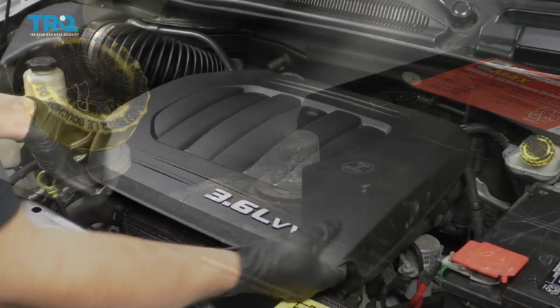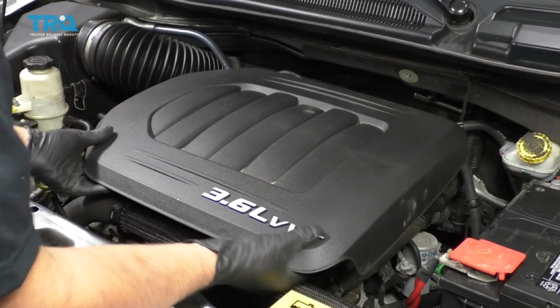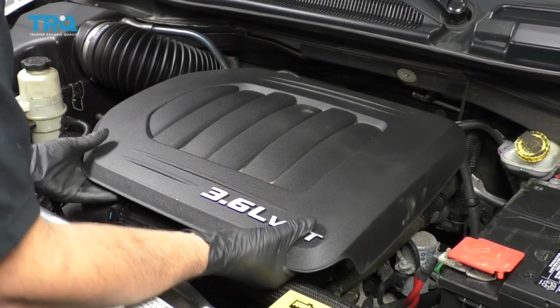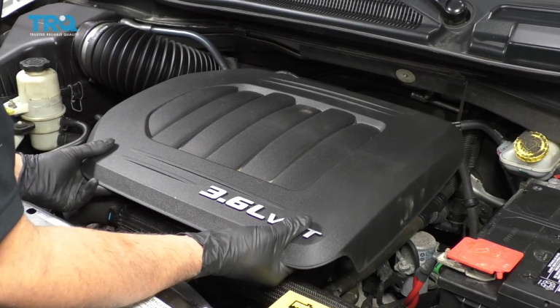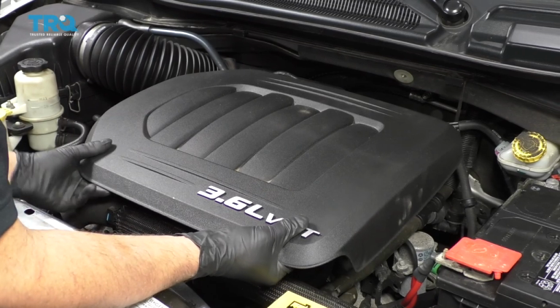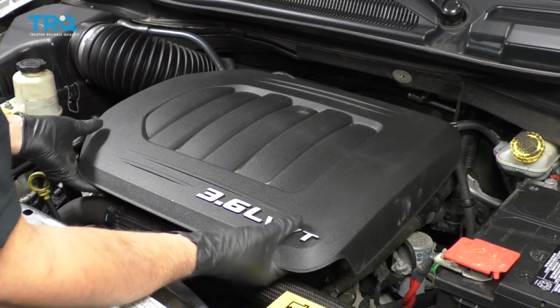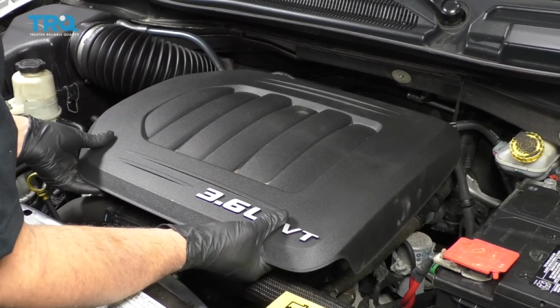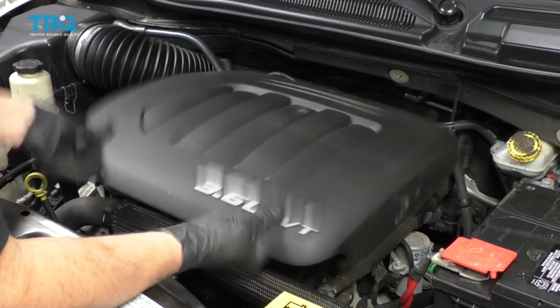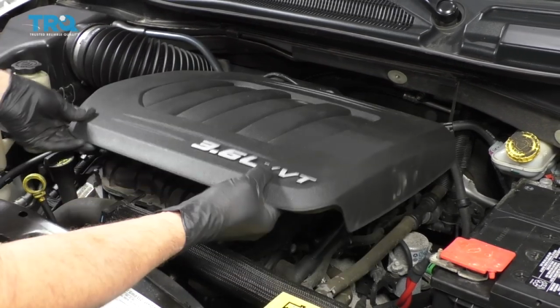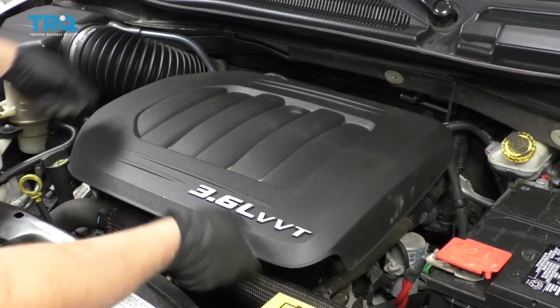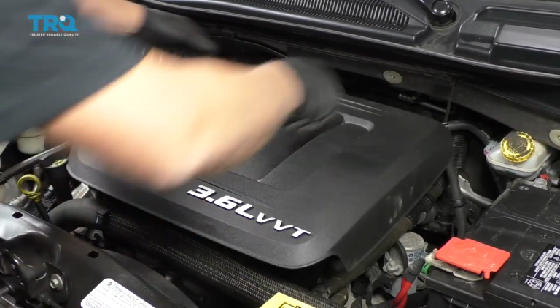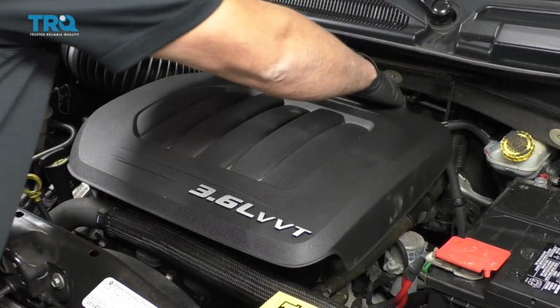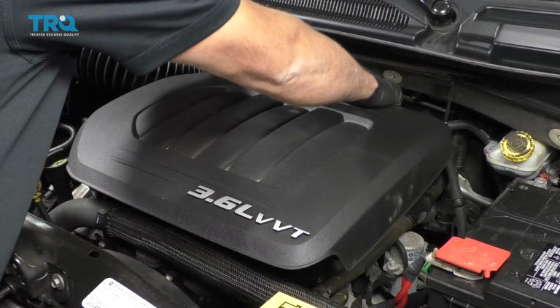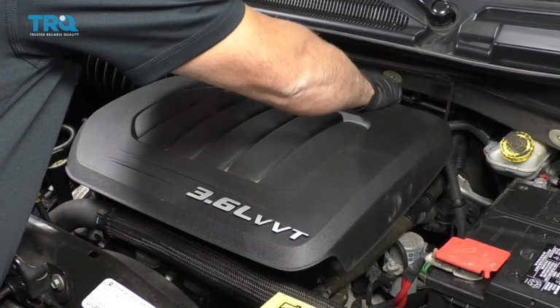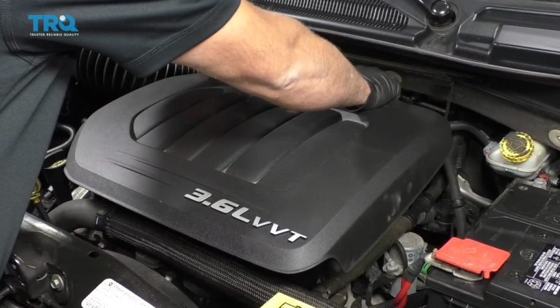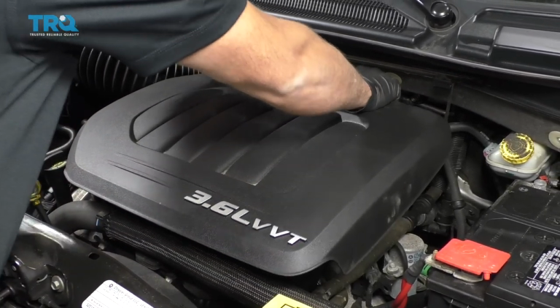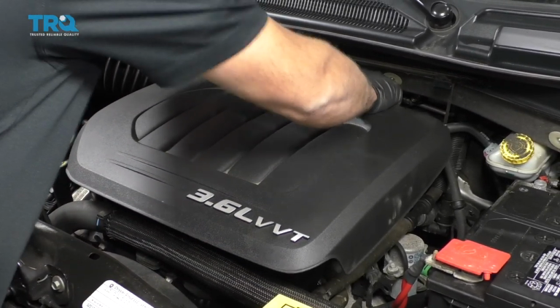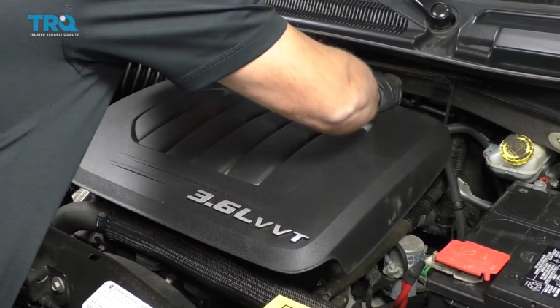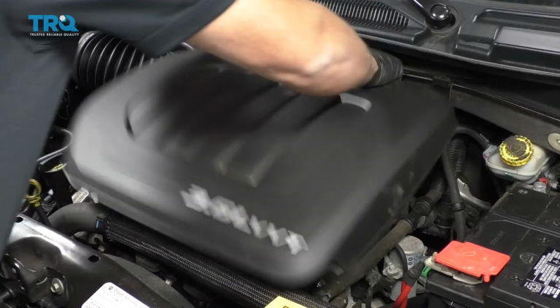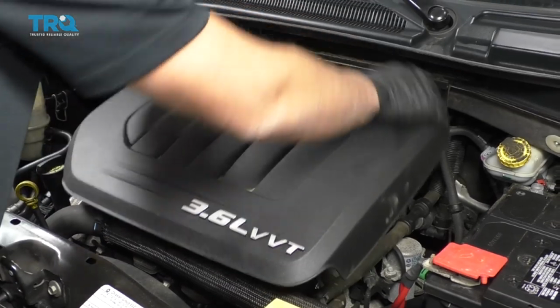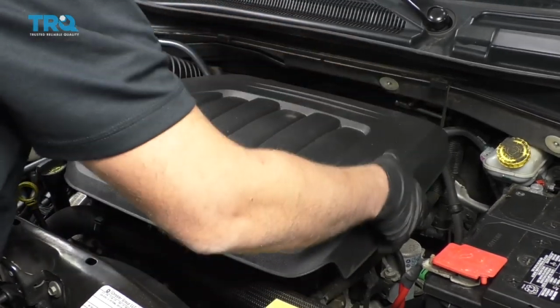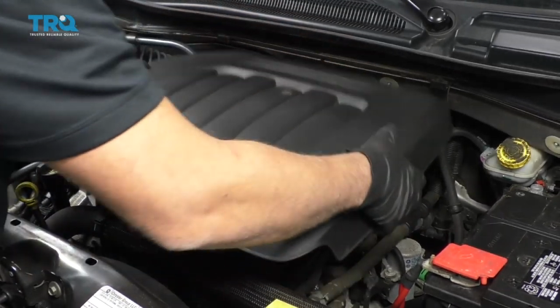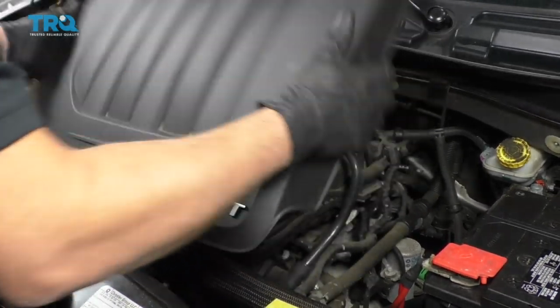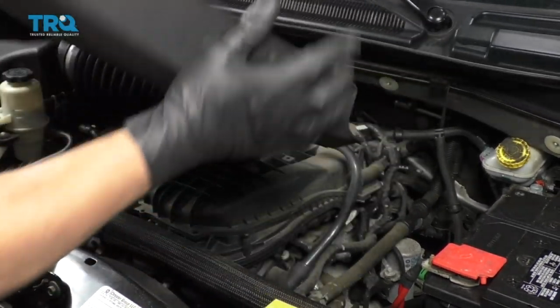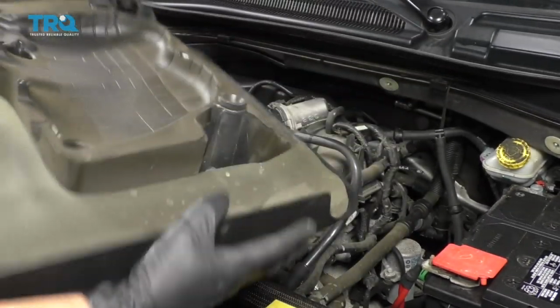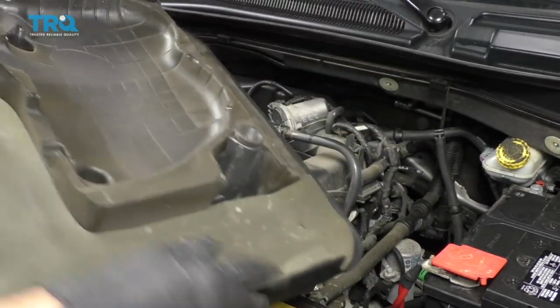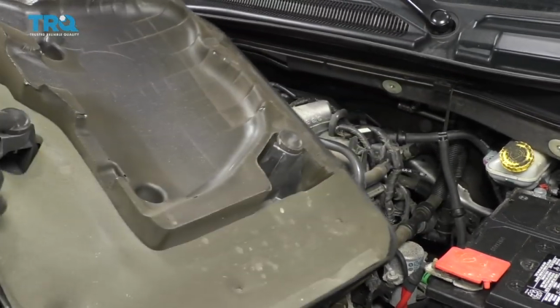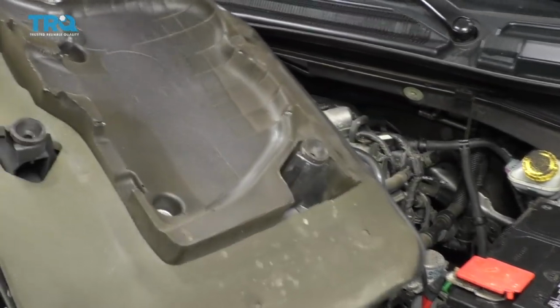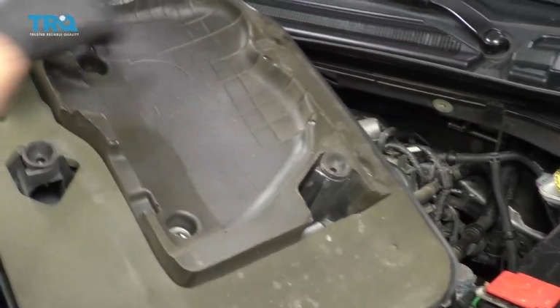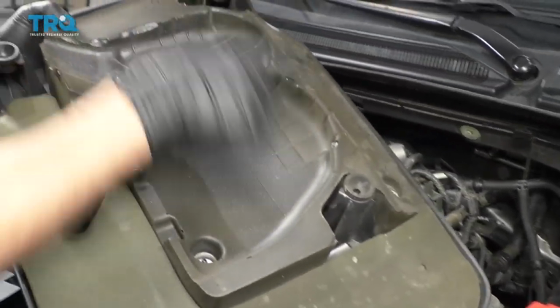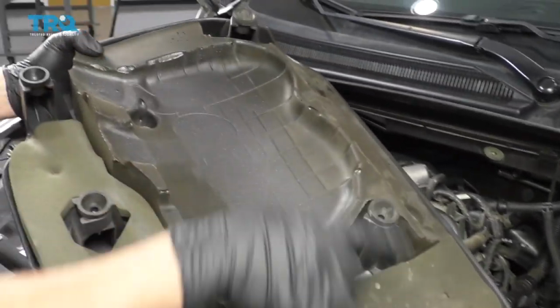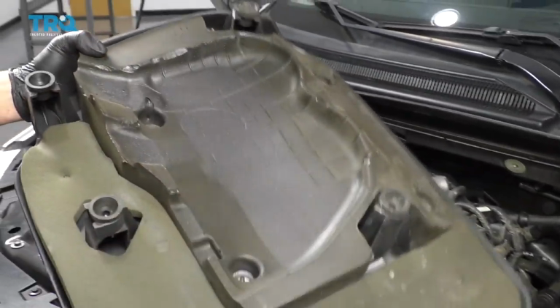Remove this engine cover — just grab underneath, pull up, and then on the back as well. Force it up over these little grommets that hold it down.